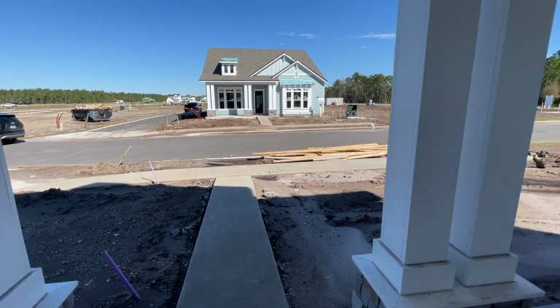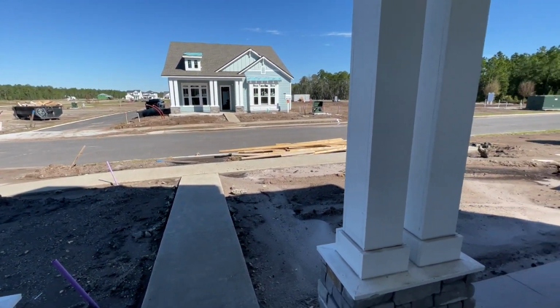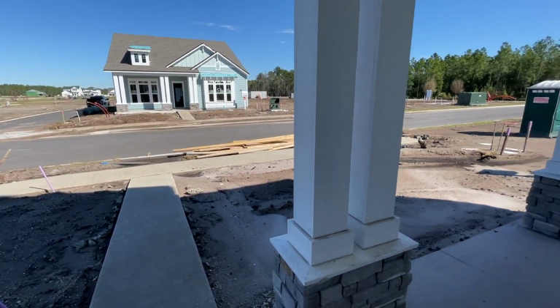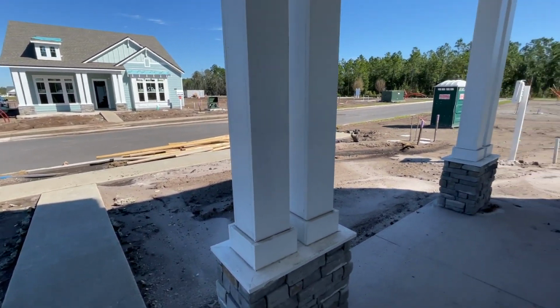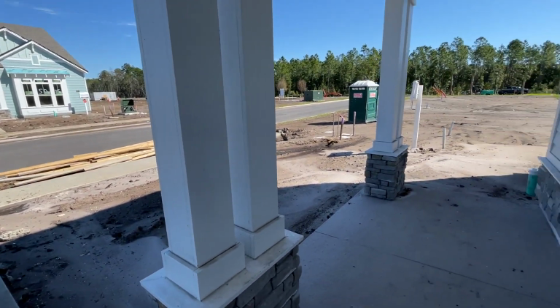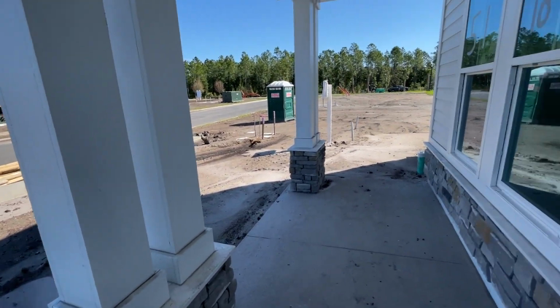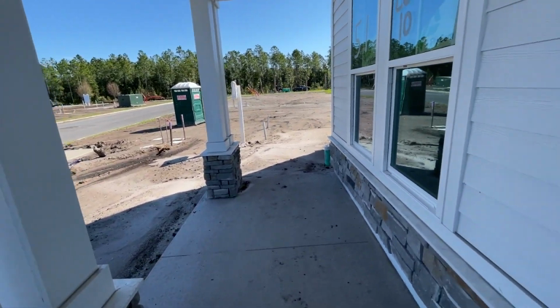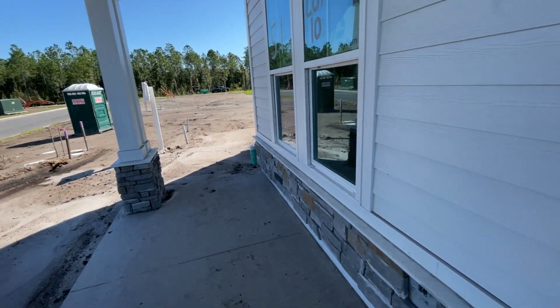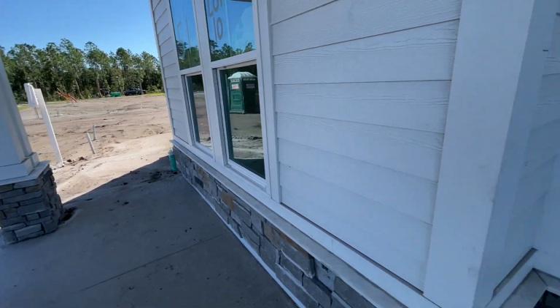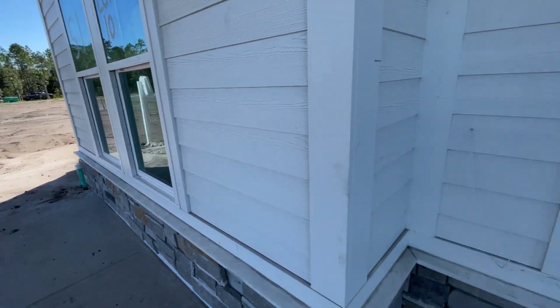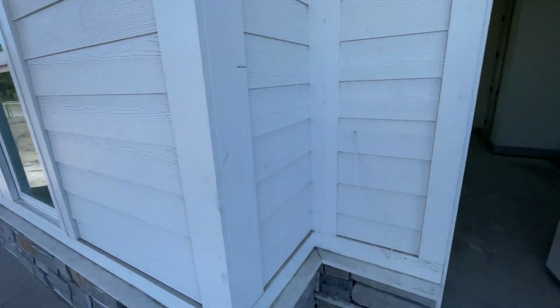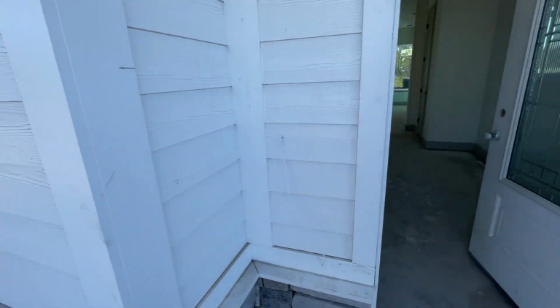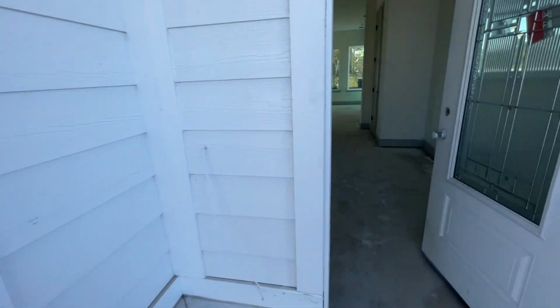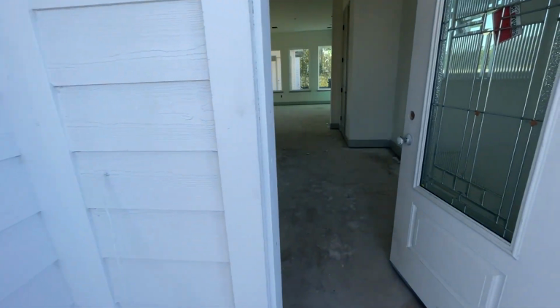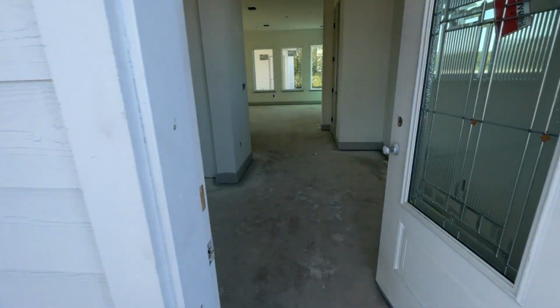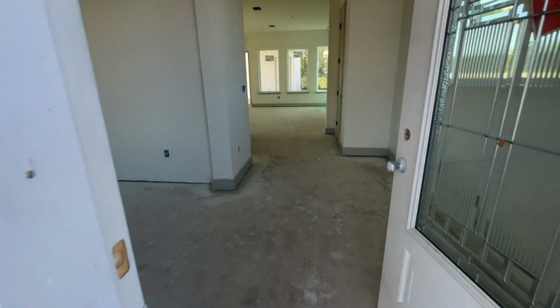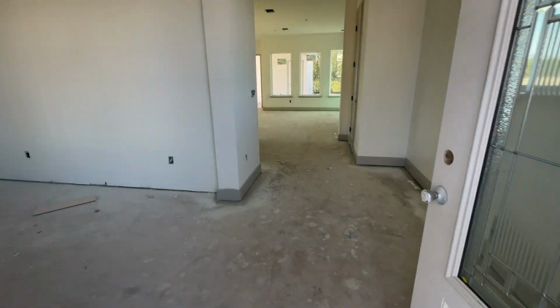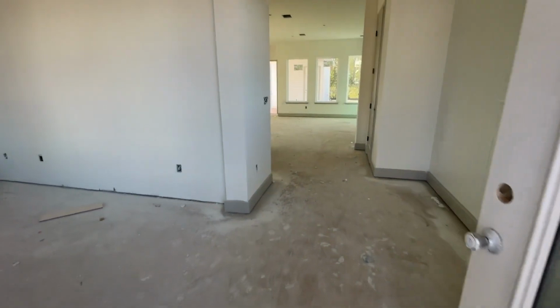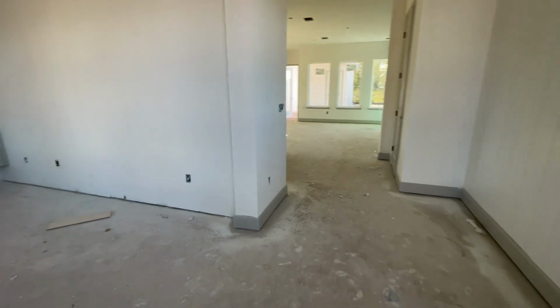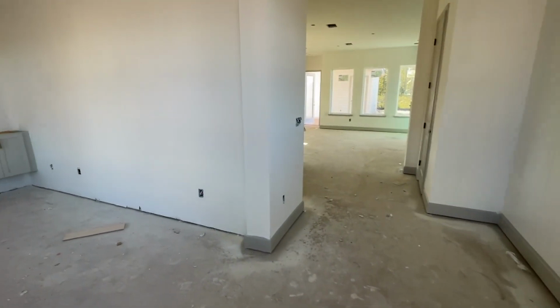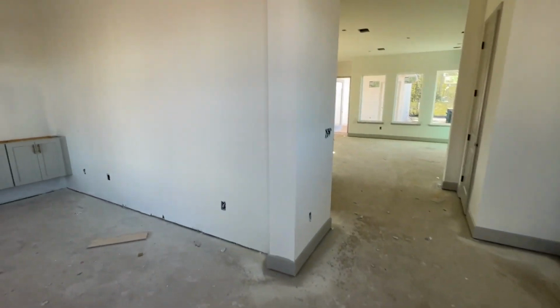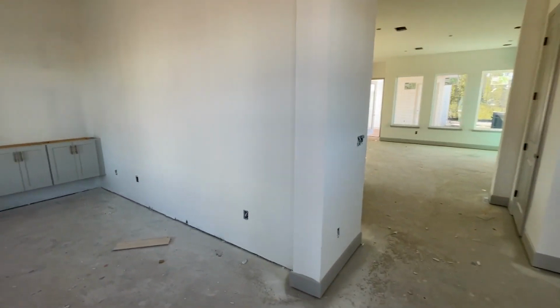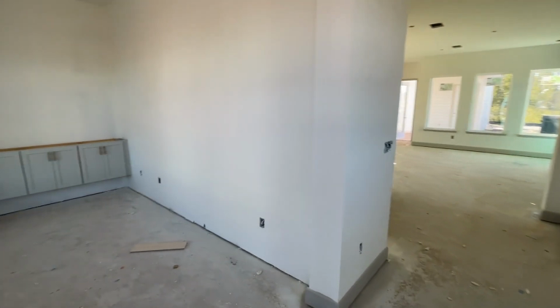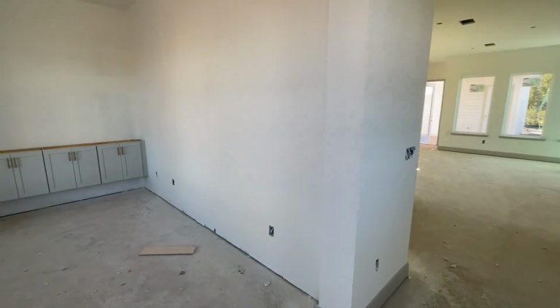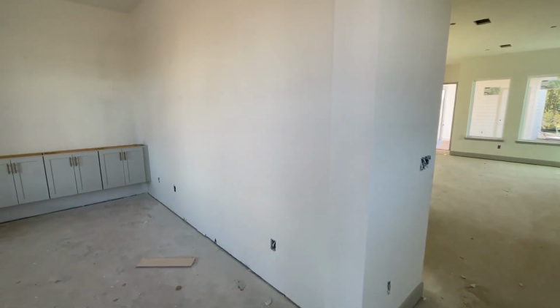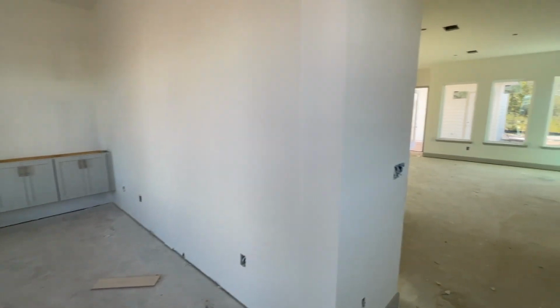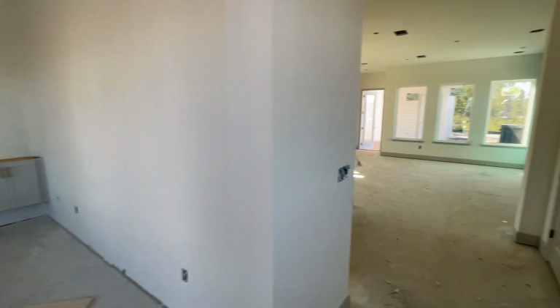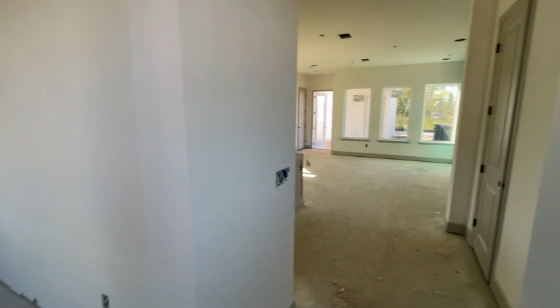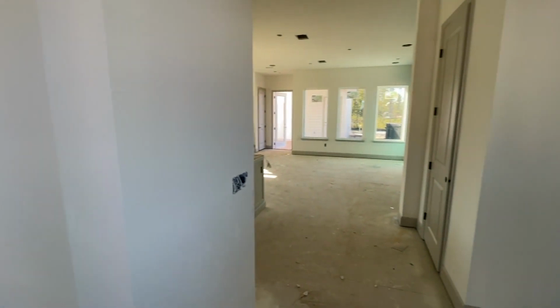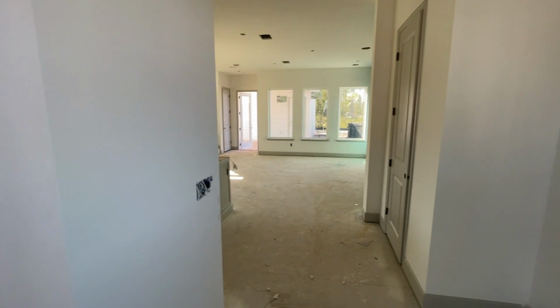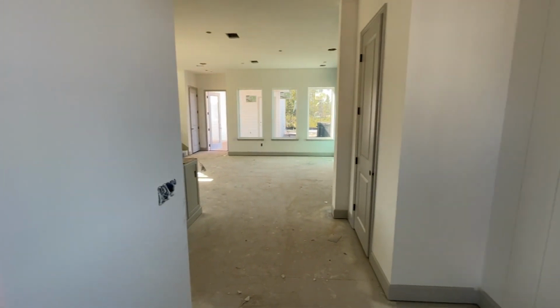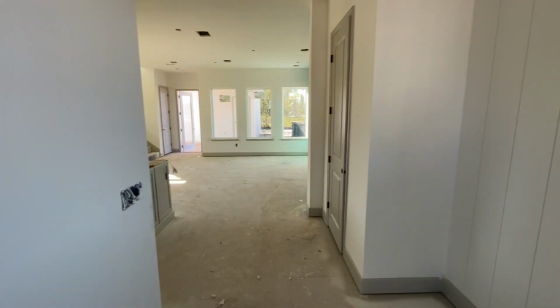I'm excited that for the first time in a very long time, David Weekley Homes is offering the back of the home — alley-loaded garage. I cannot wait for this to be complete, because we will come back with Amara and see this beautiful model home.